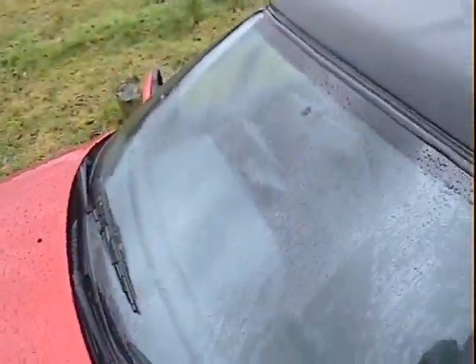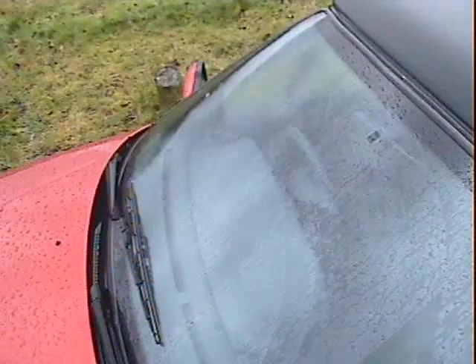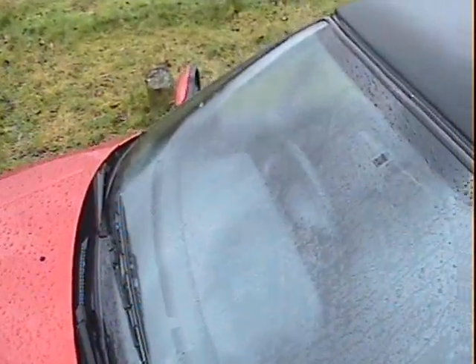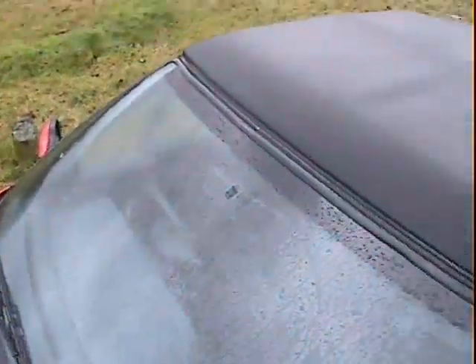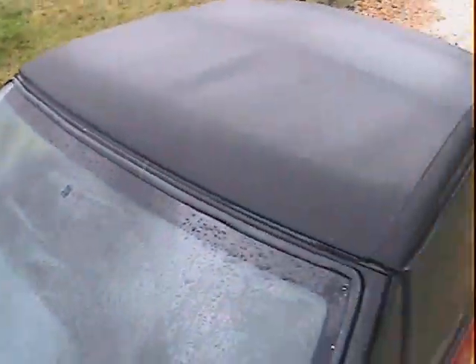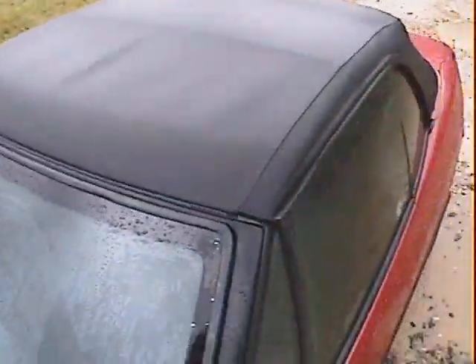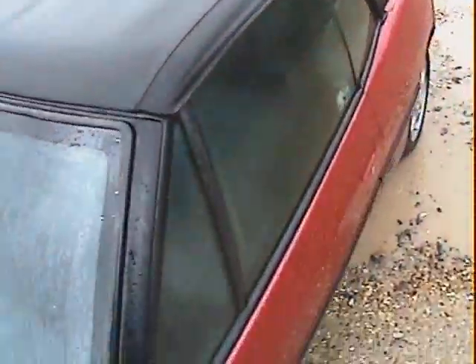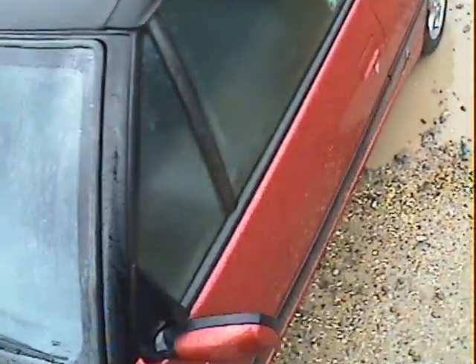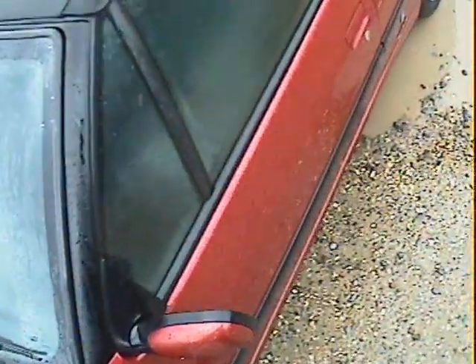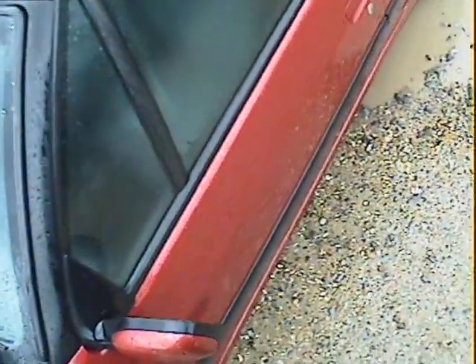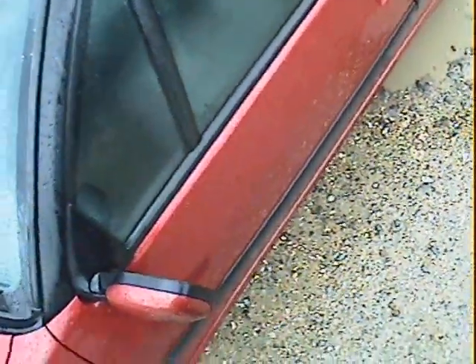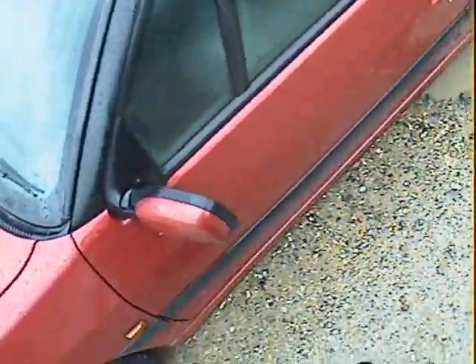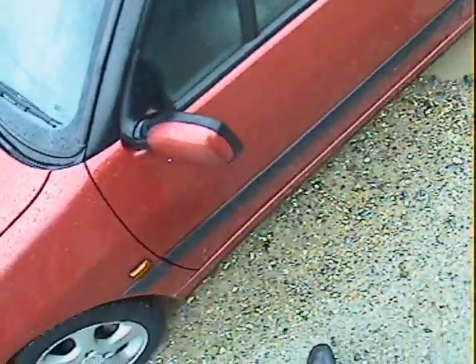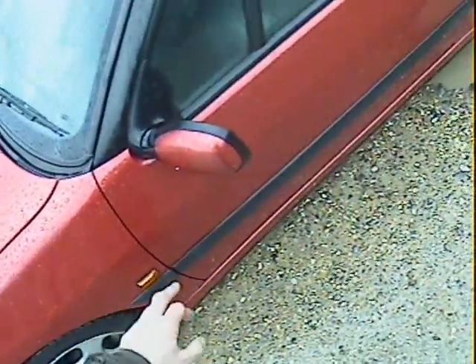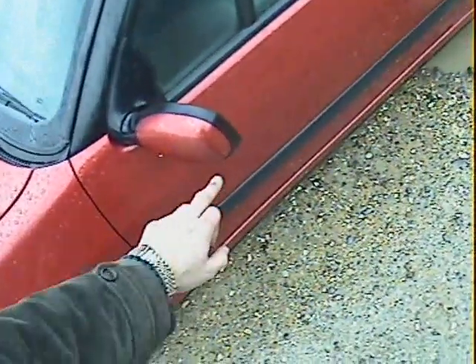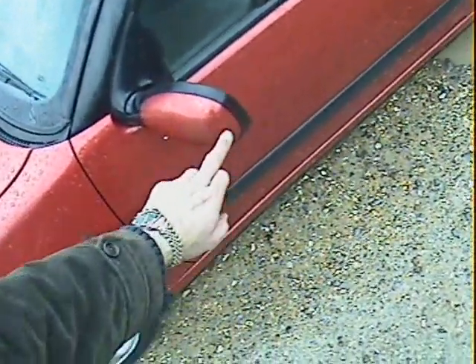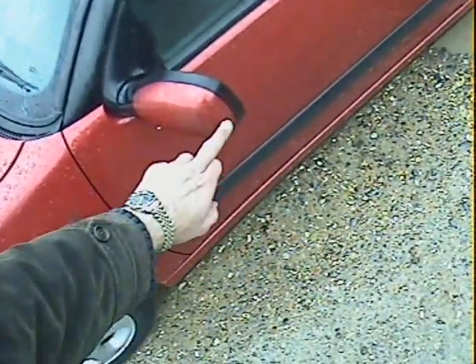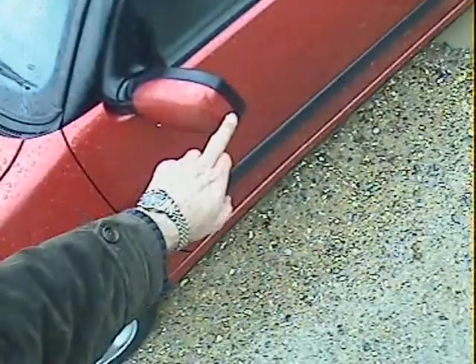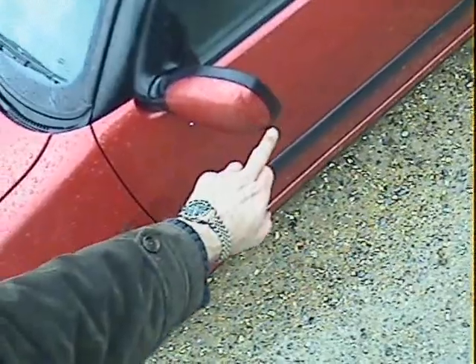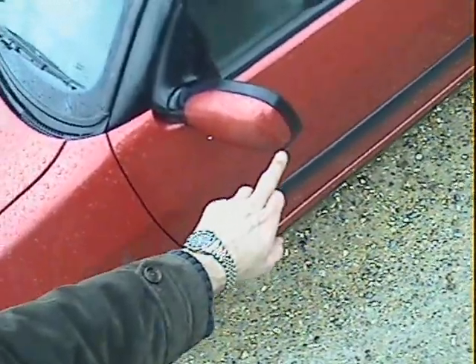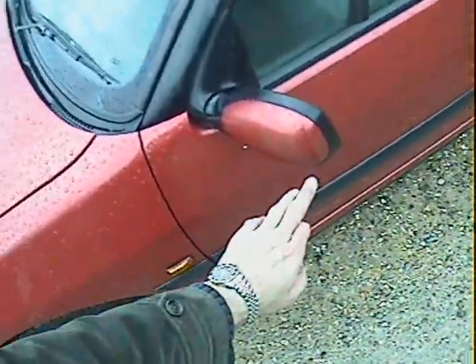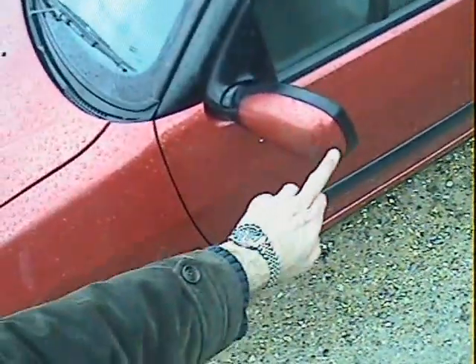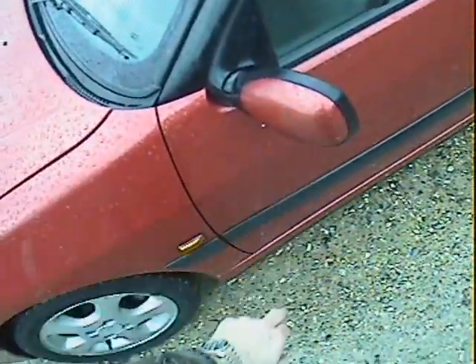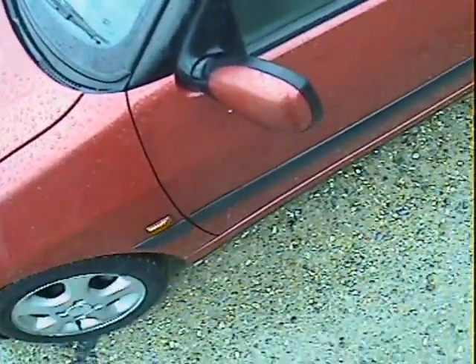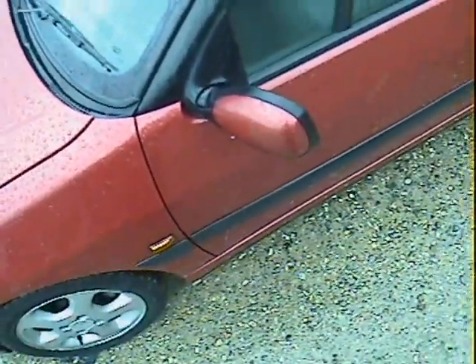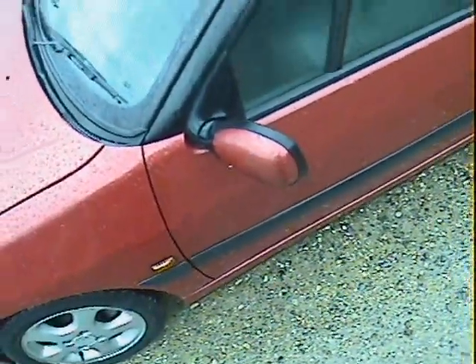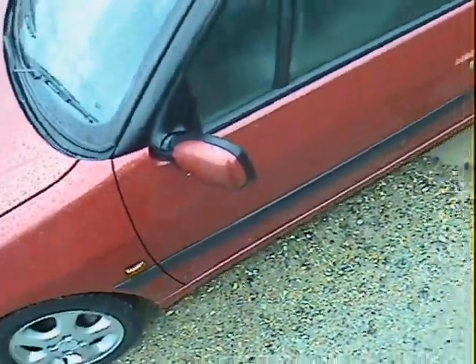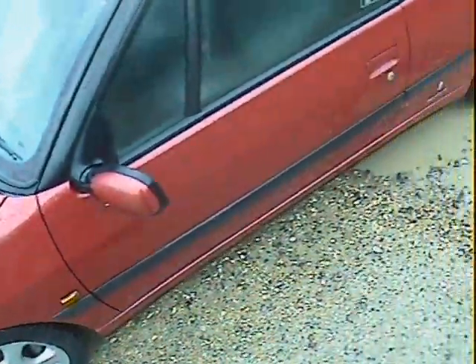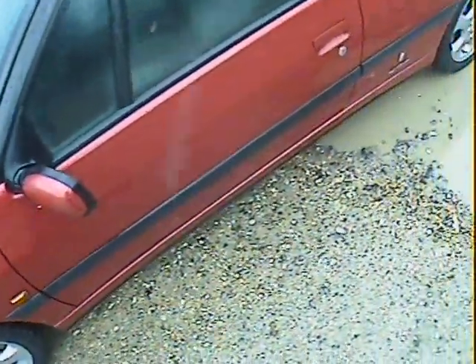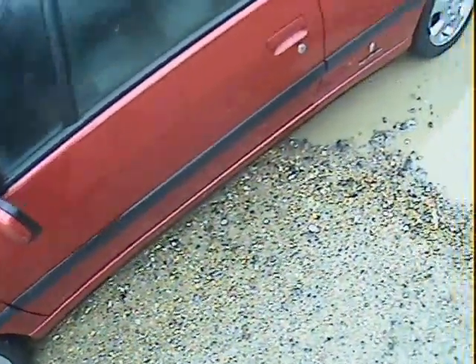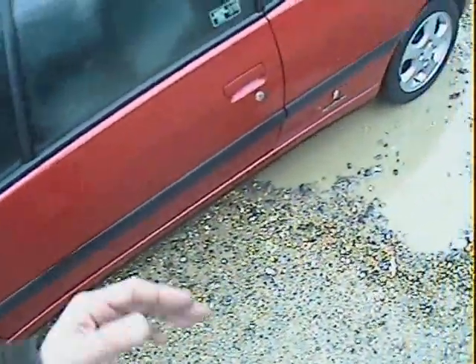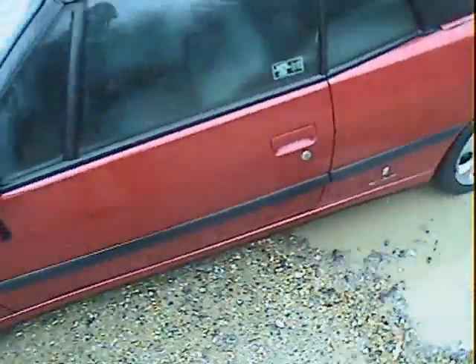The screen looks pretty good. Very slight parking scuff on the nearside mirror housing, but I mean very slight.